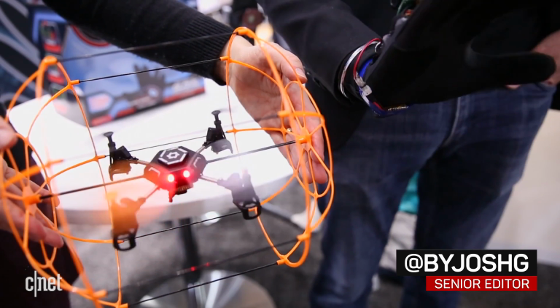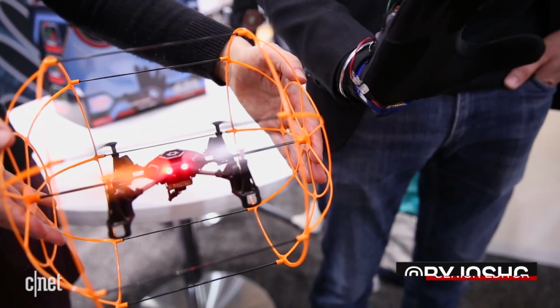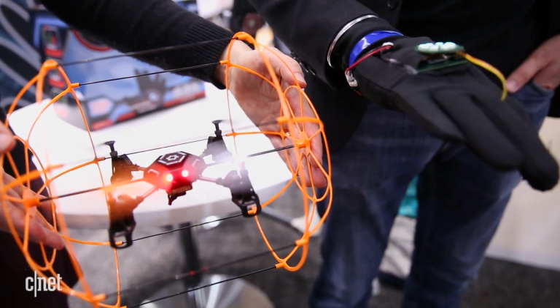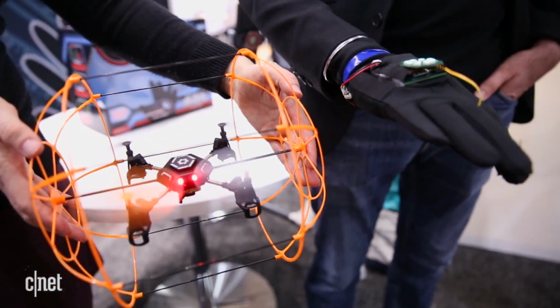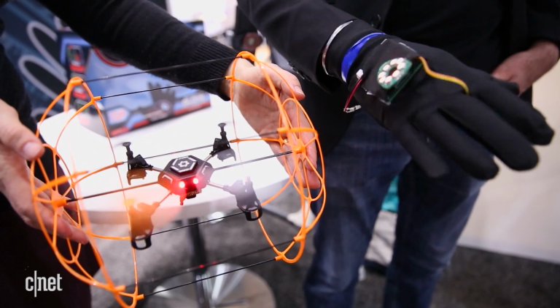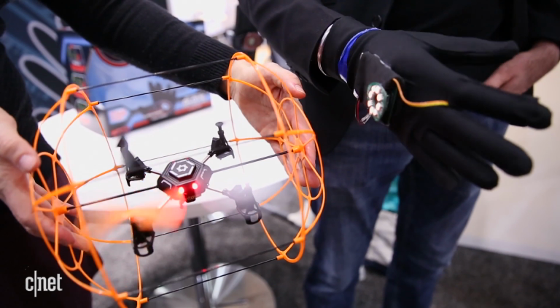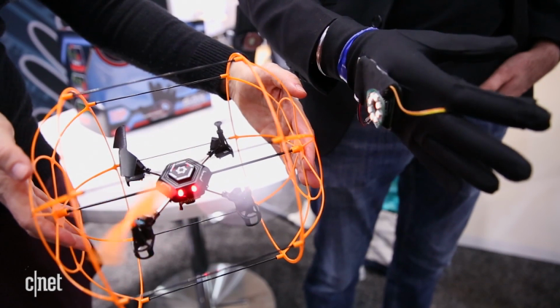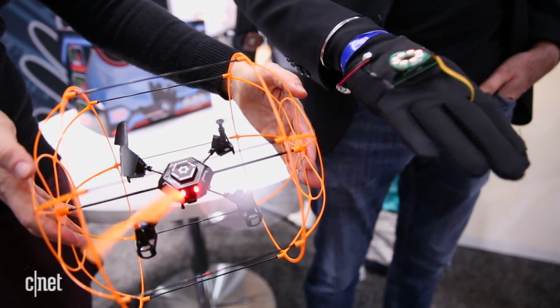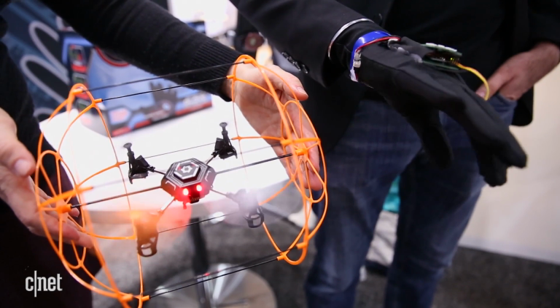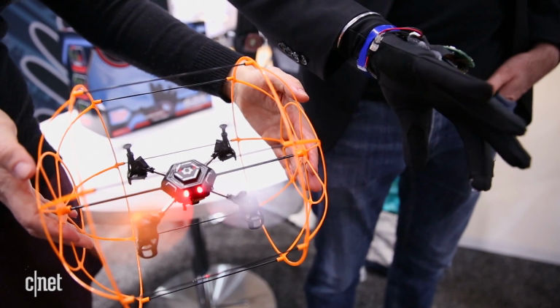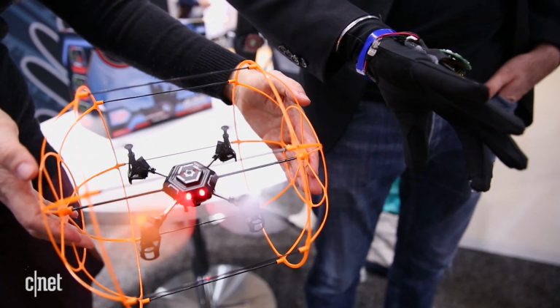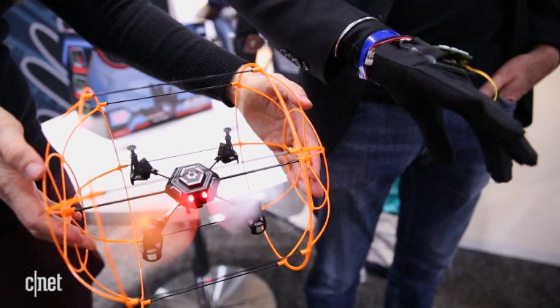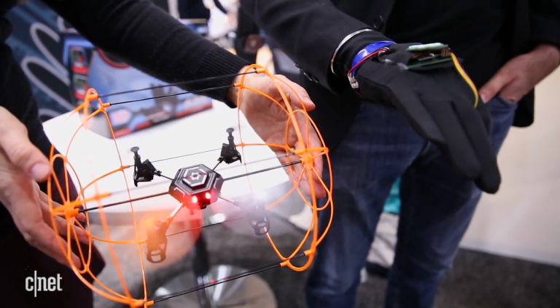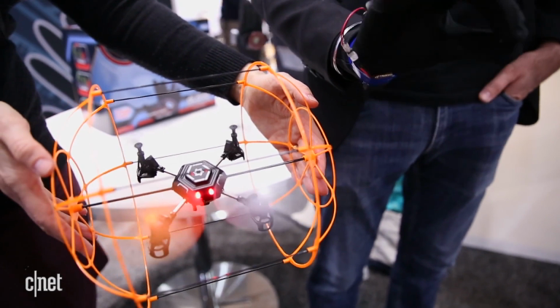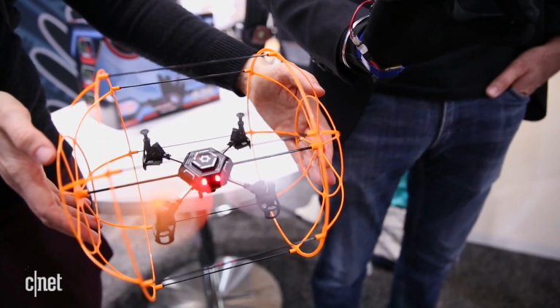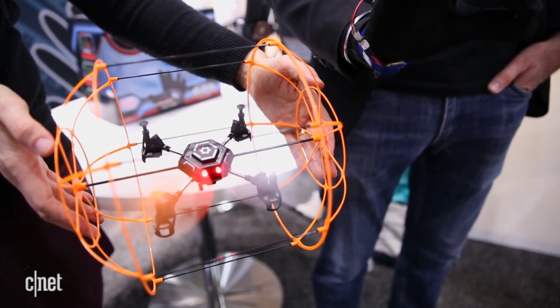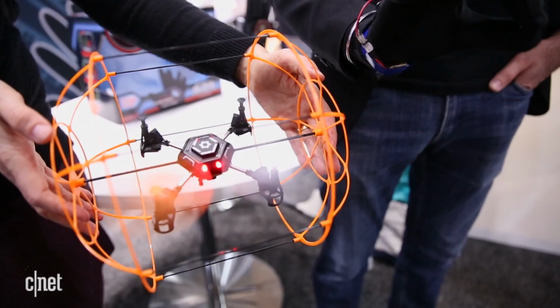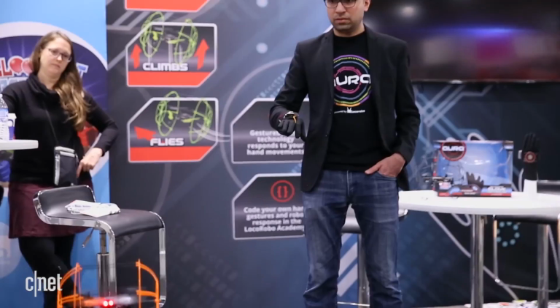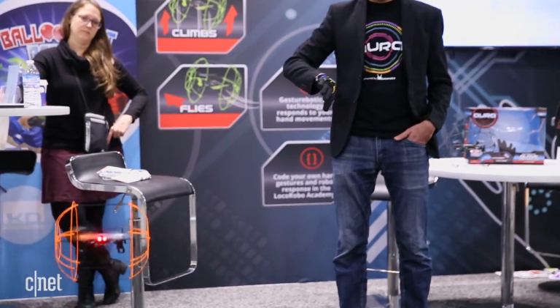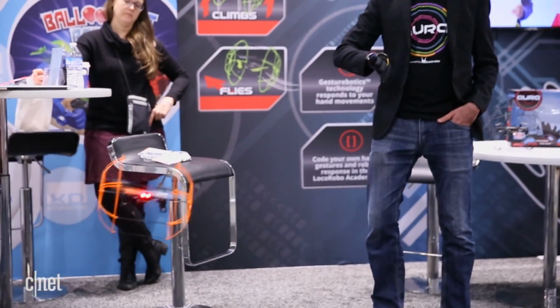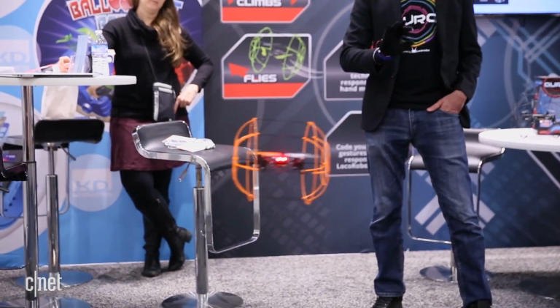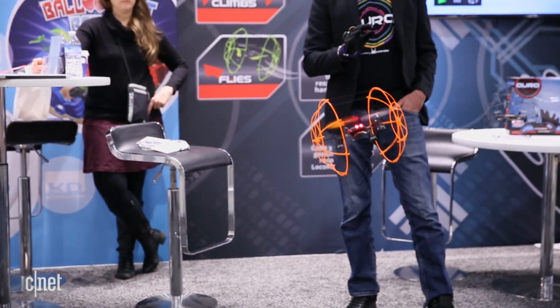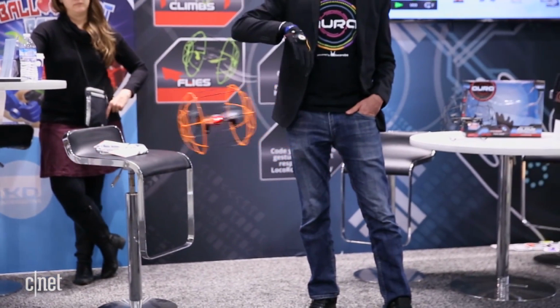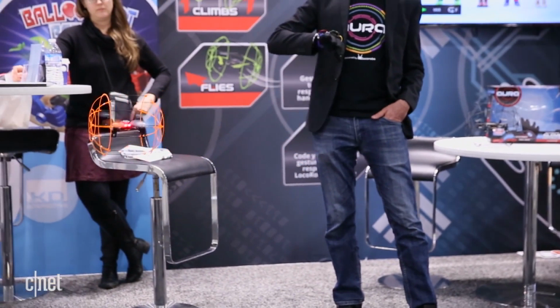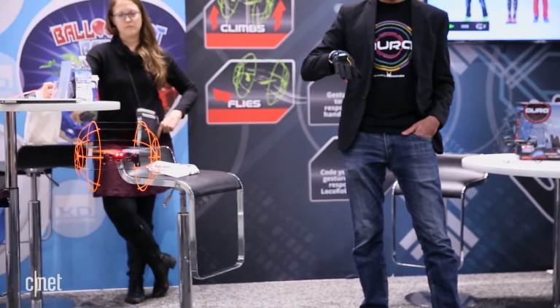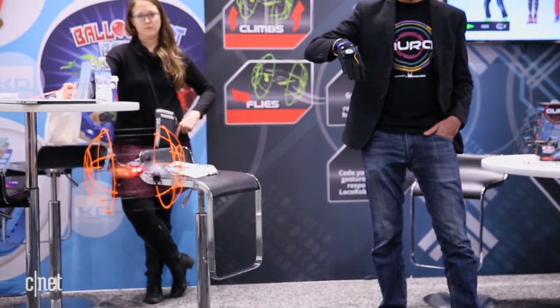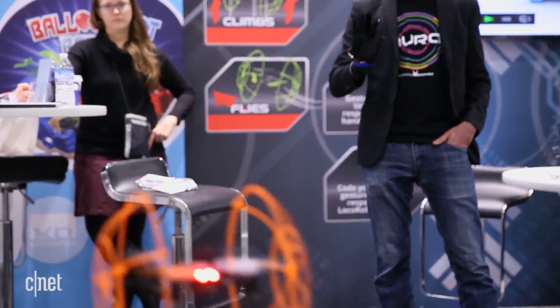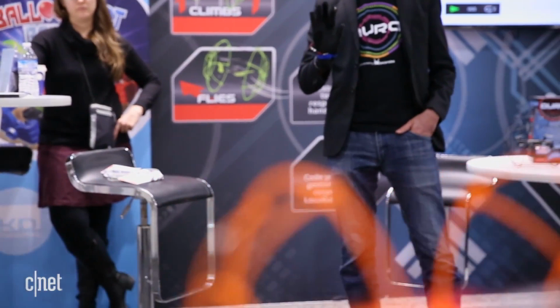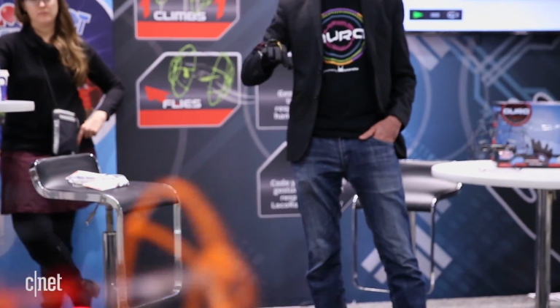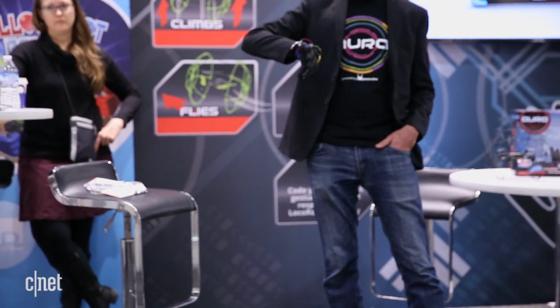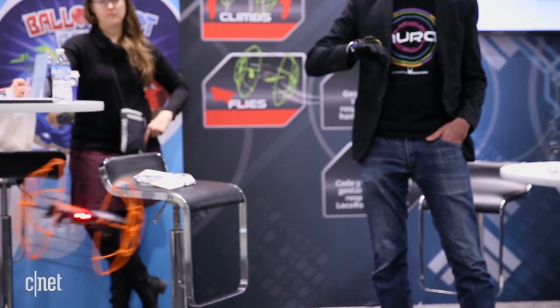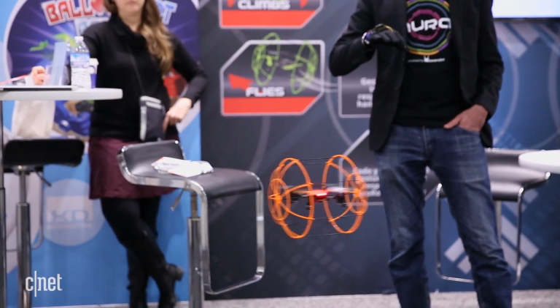The drone will auto-launch once paired with the glove, and then all it takes is raising and lowering and tilting your hand to fly it around. The idea is that by eliminating the traditional controls for something more intuitive, anyone will be able to pilot it.